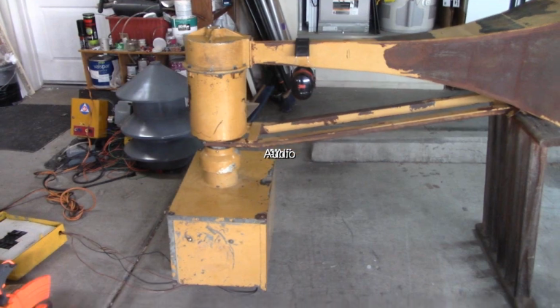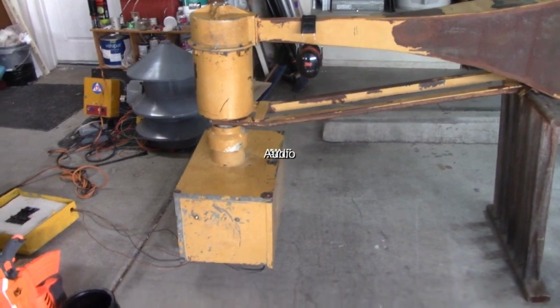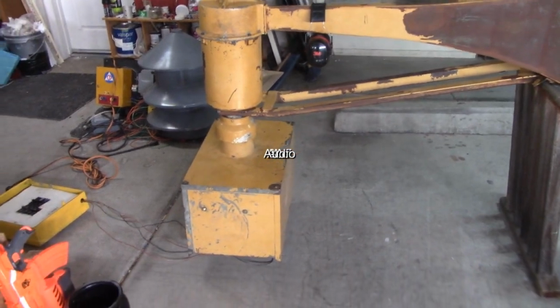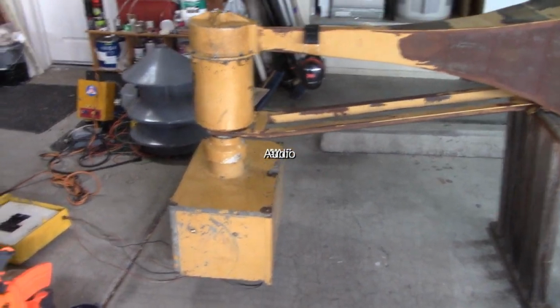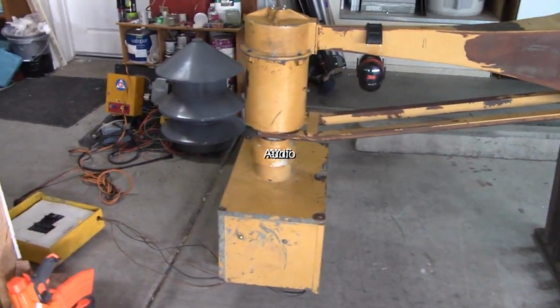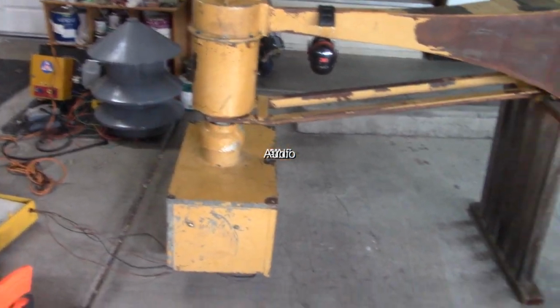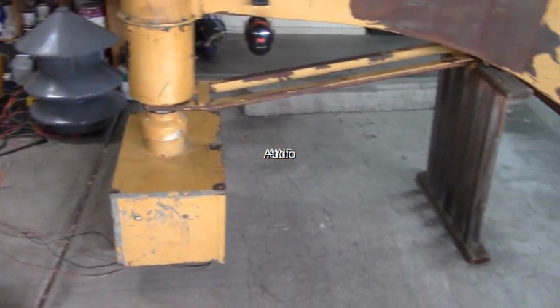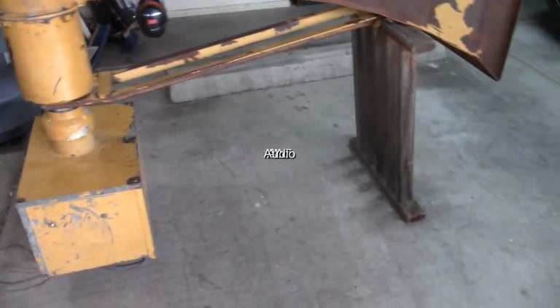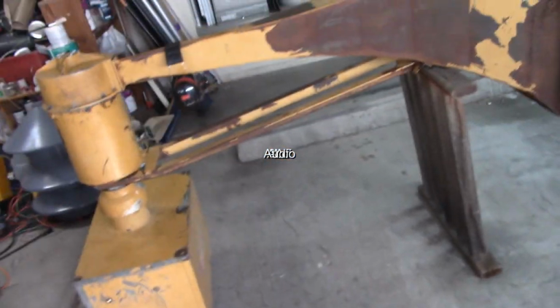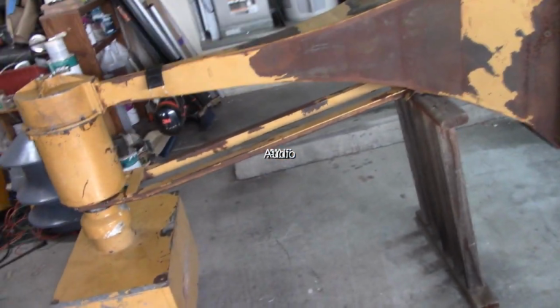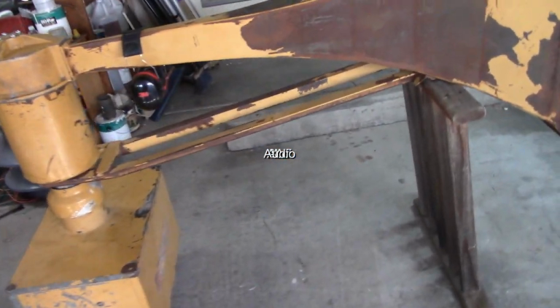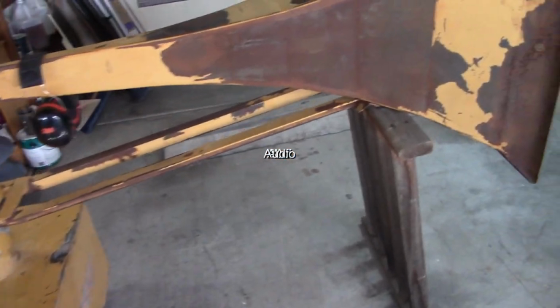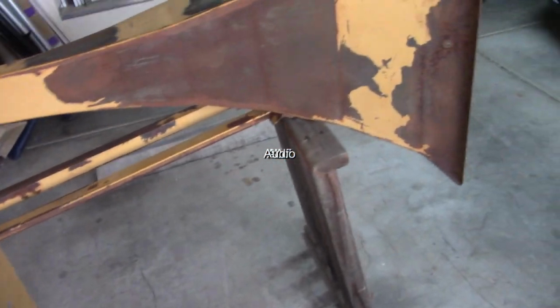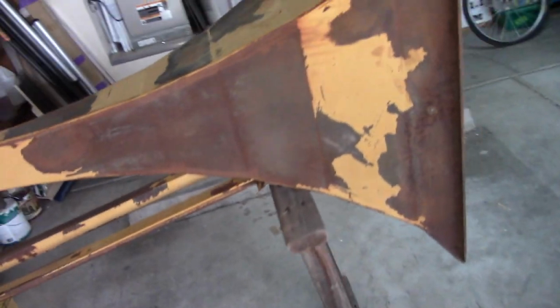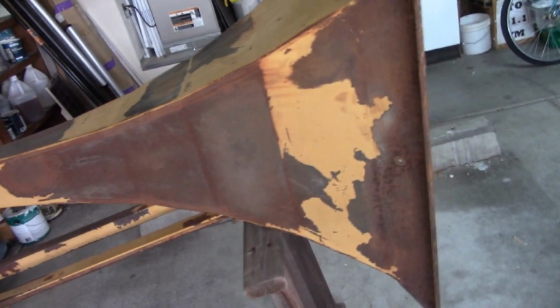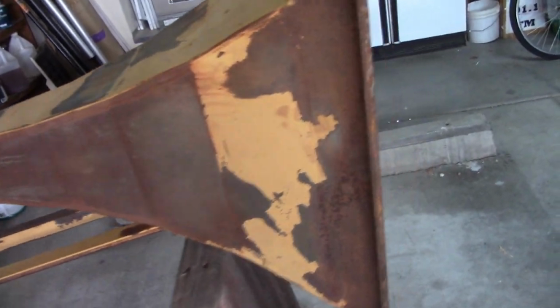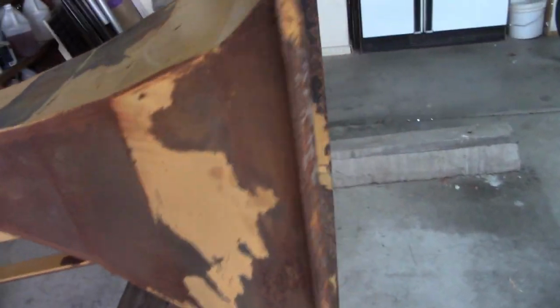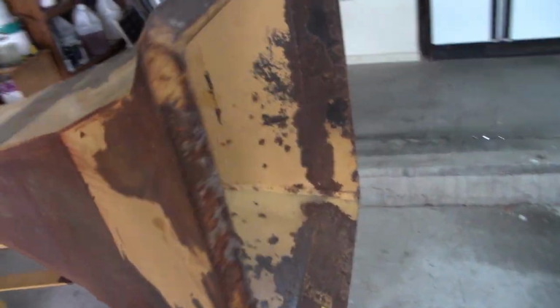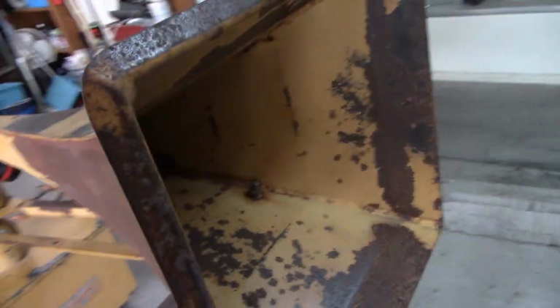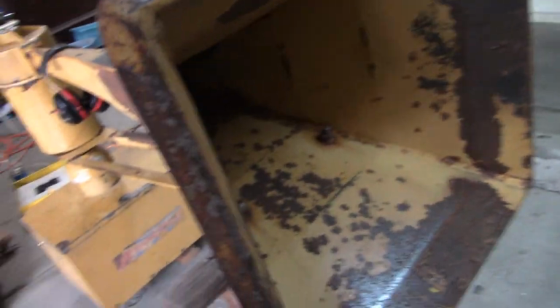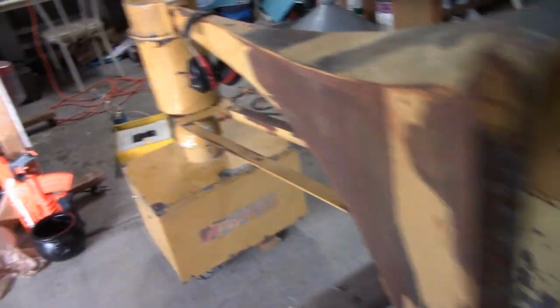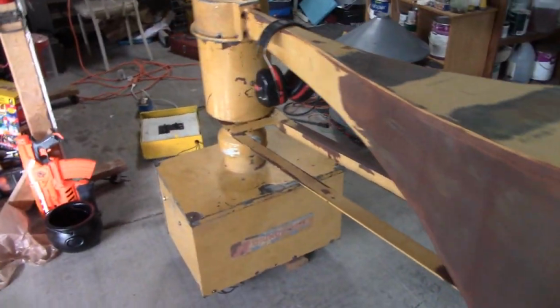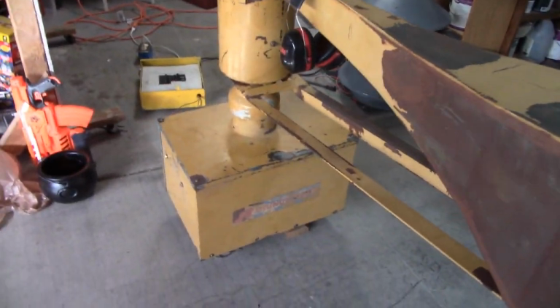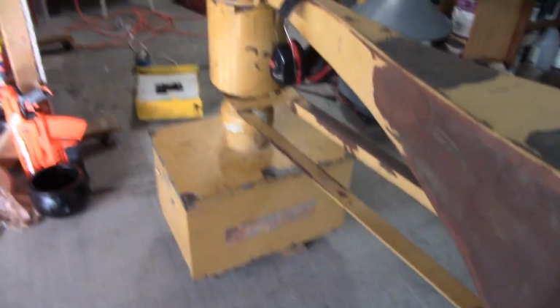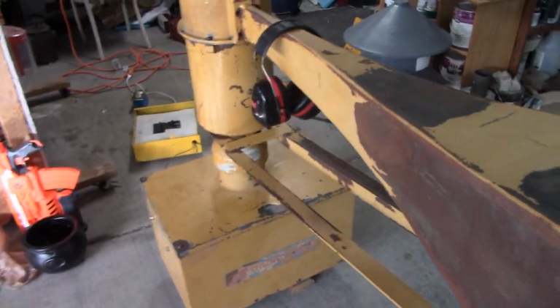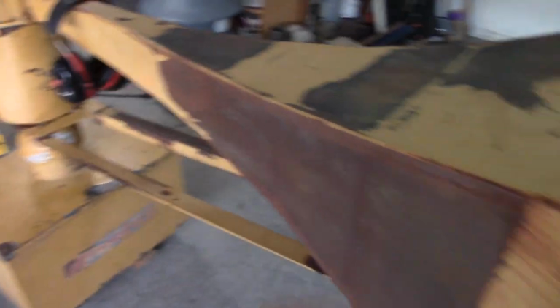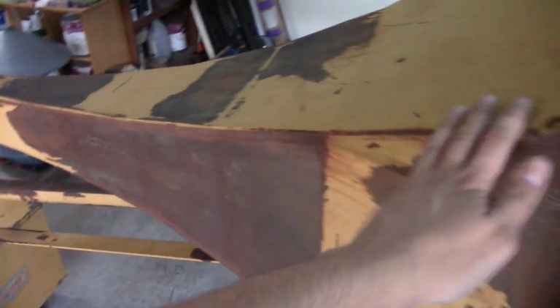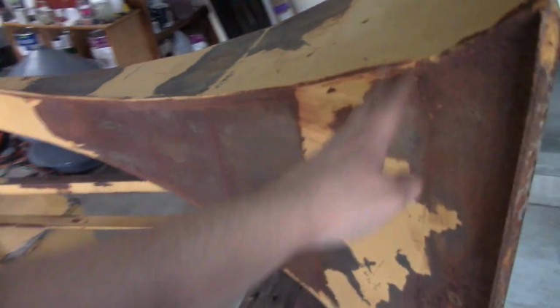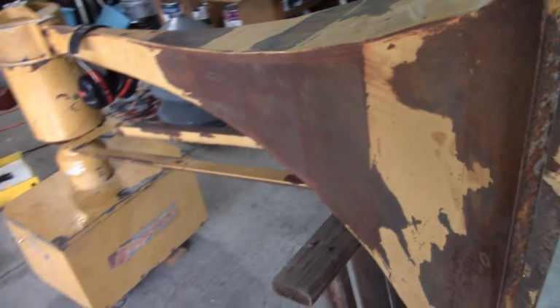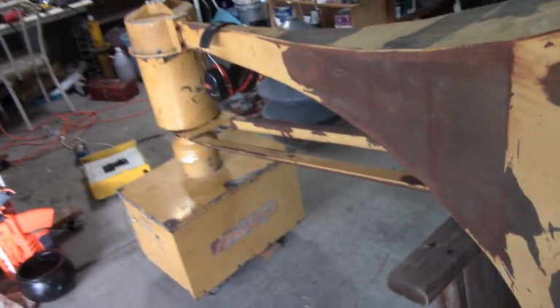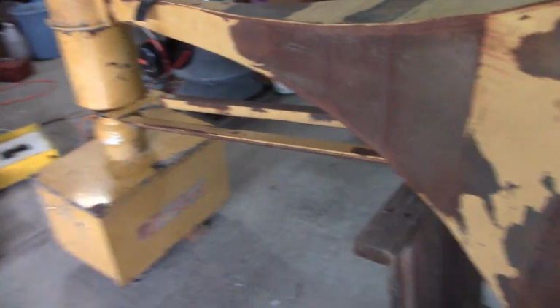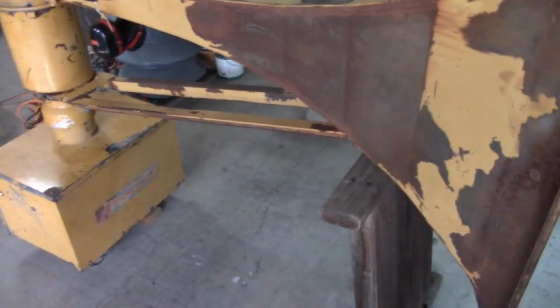Hey guys, CoolDomino here. This will be an update video for Luke Maxwell's Thunderbolt 1000 AT. I have to have the horn on right now — it sounds pretty cool.